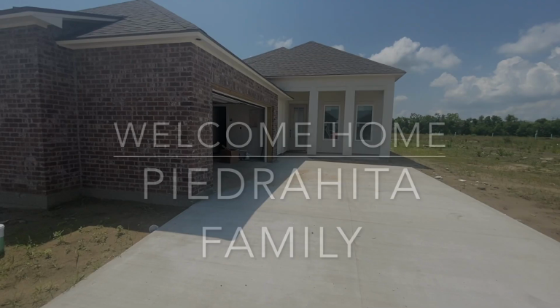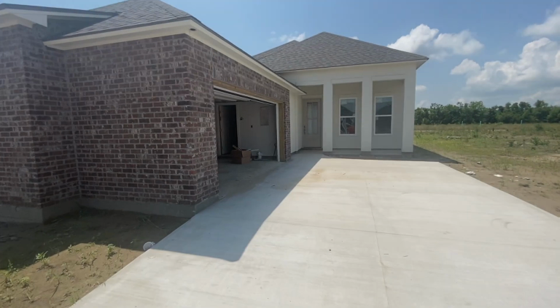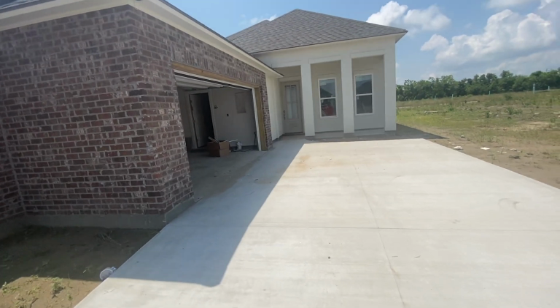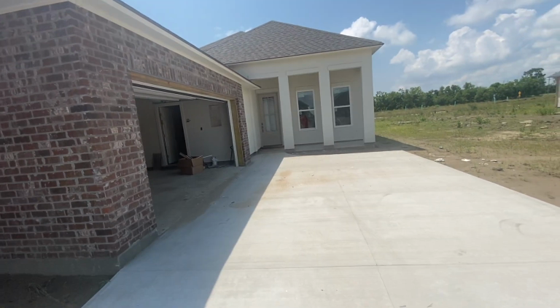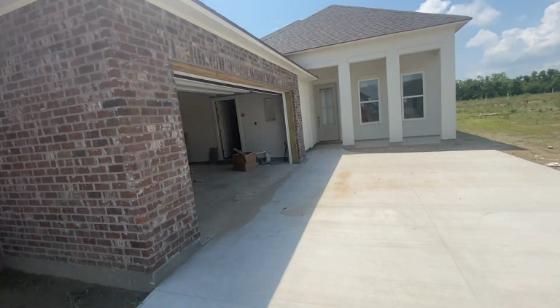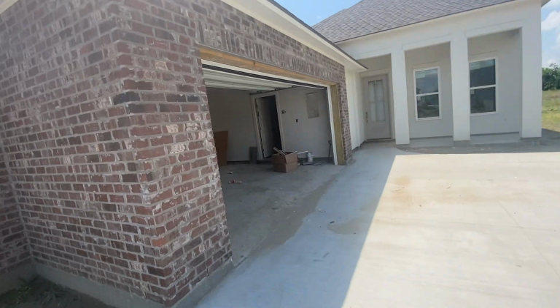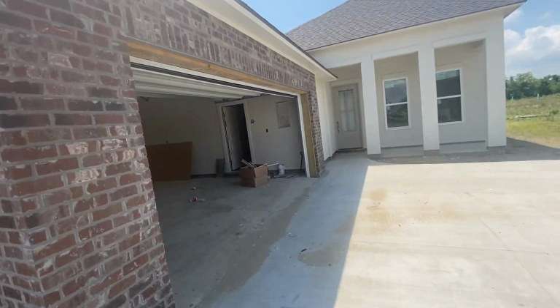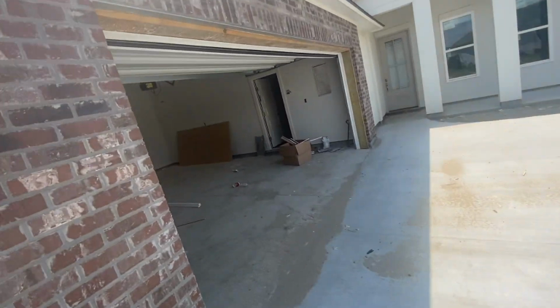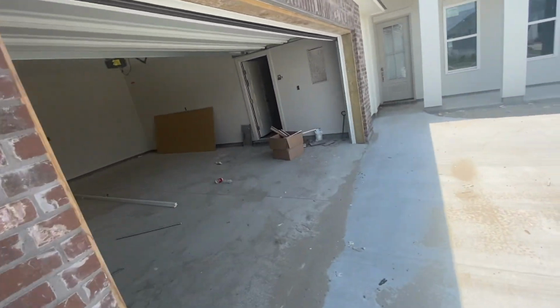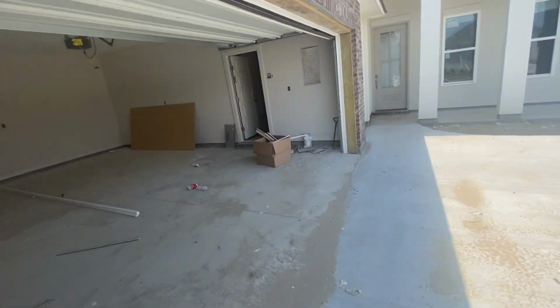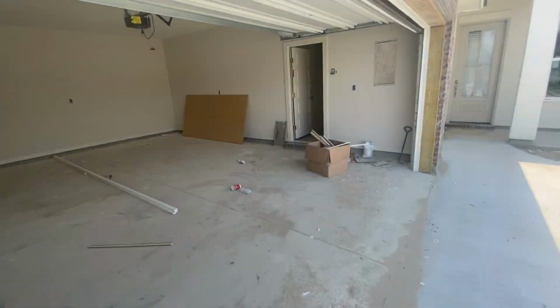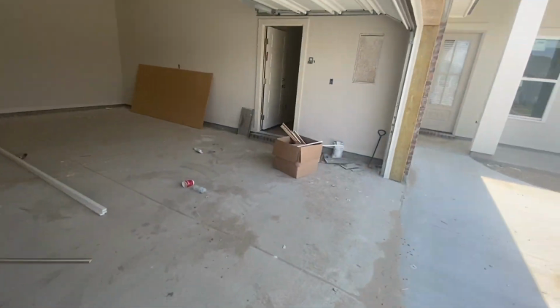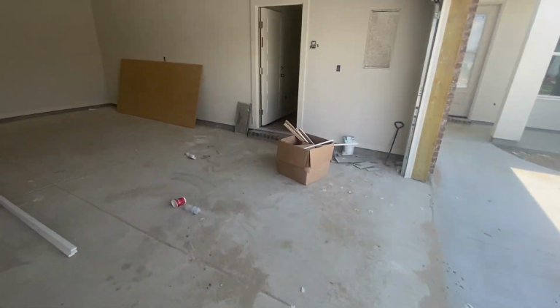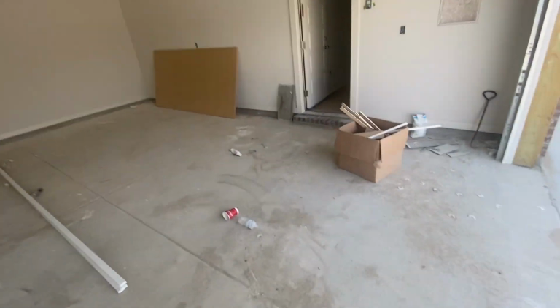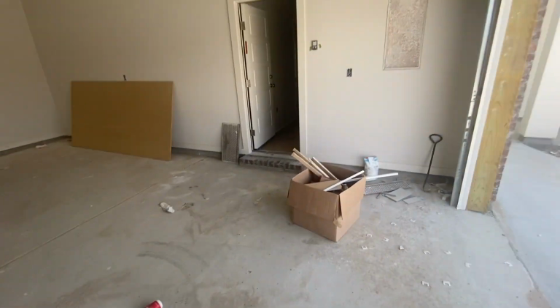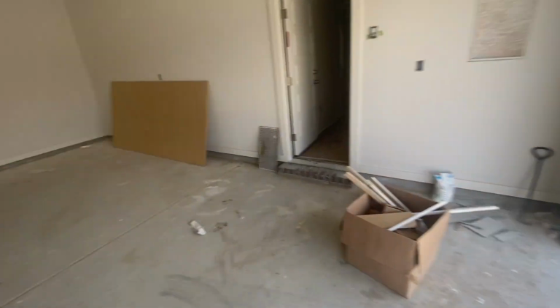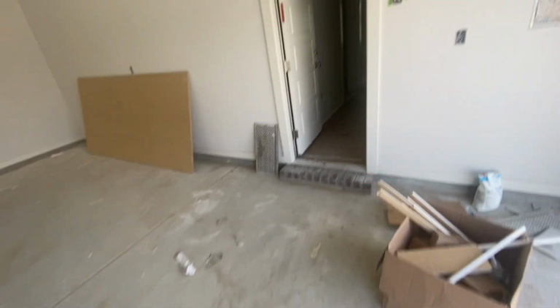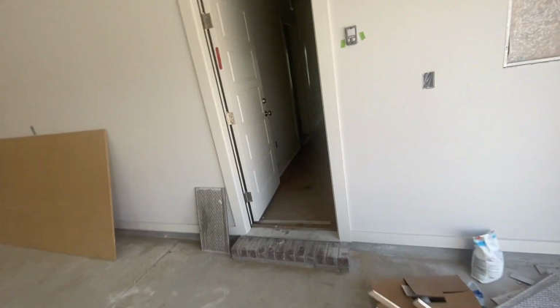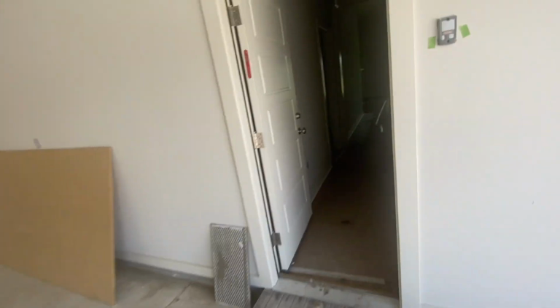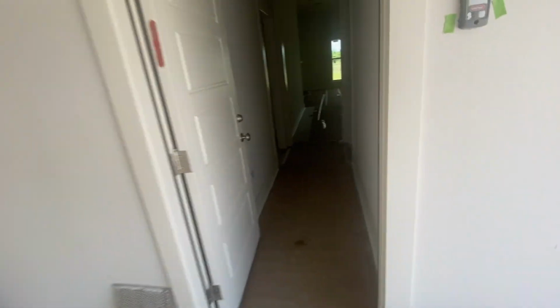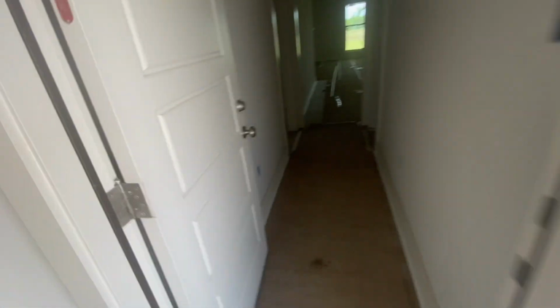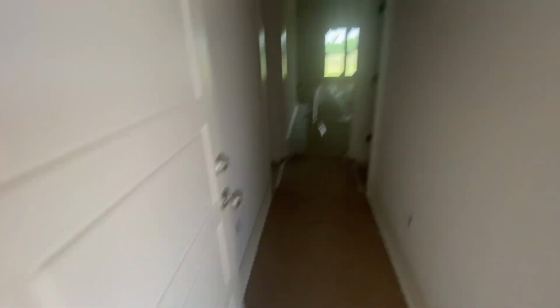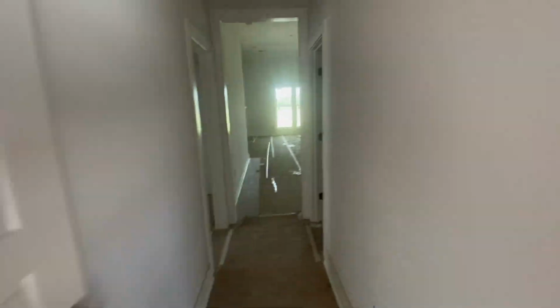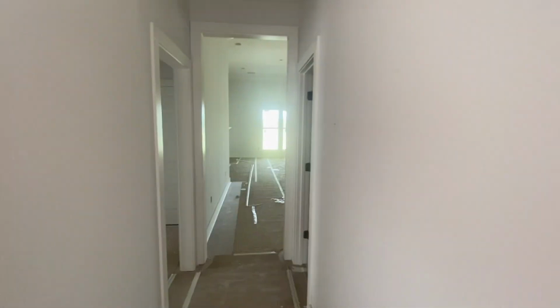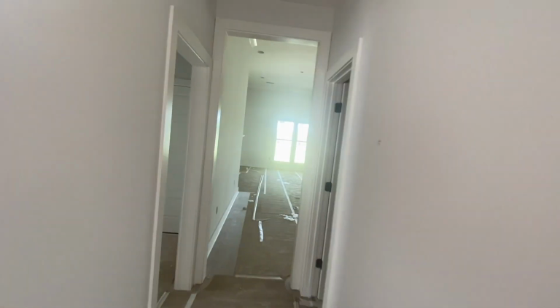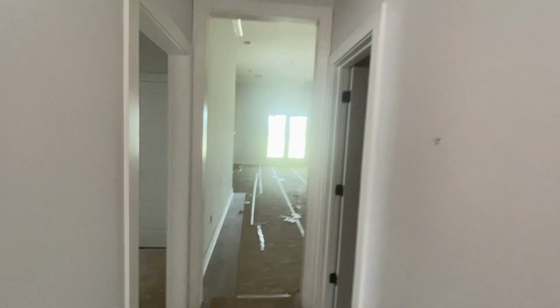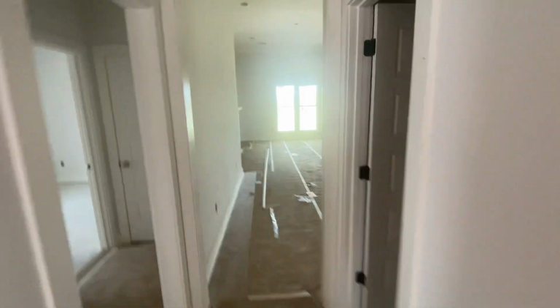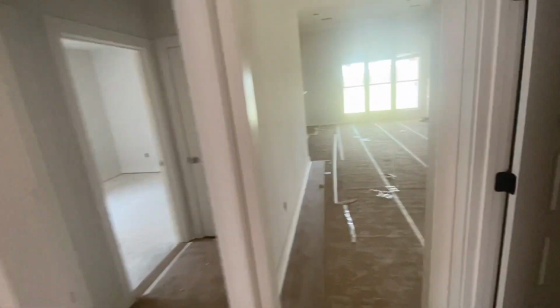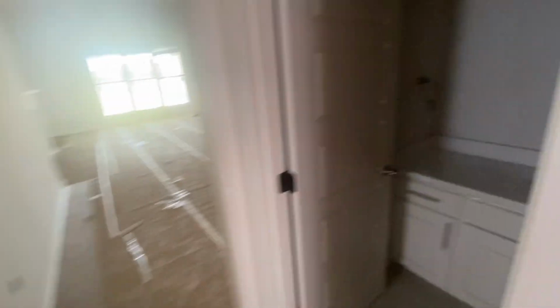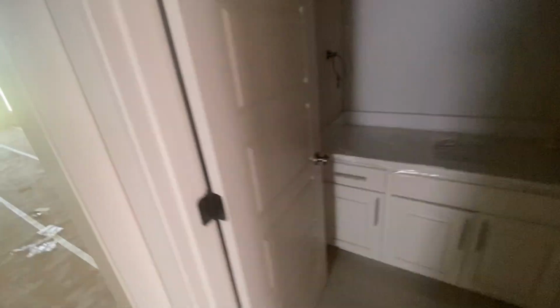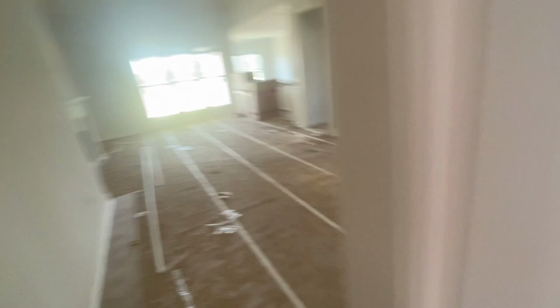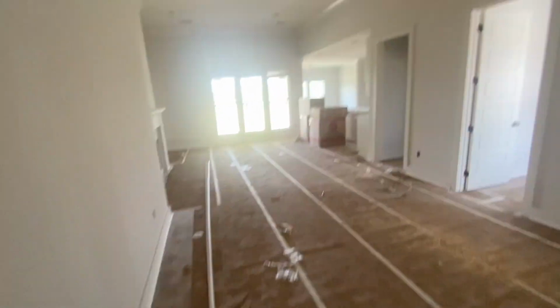Welcome home. It's Julie. As you take a look into your home, you're going to see we have a lot done. We have flooring done. The second trim, which is the shoe molding and all the fit handles, is done.